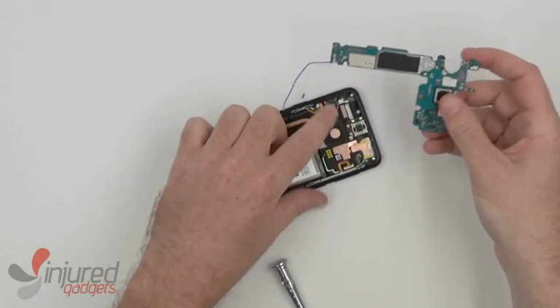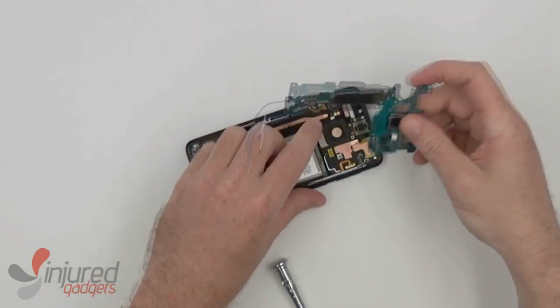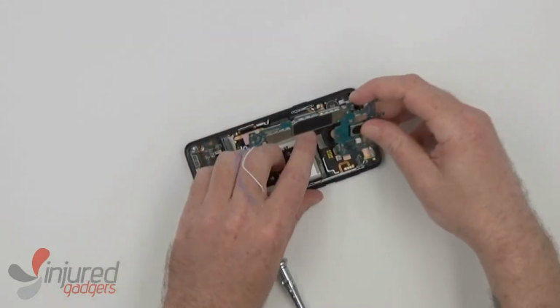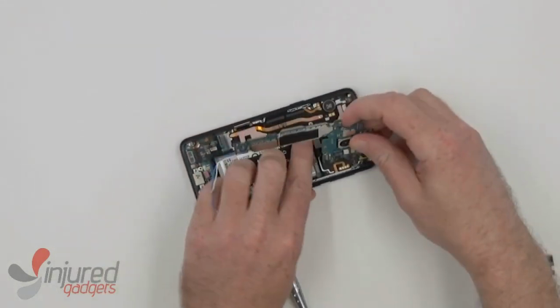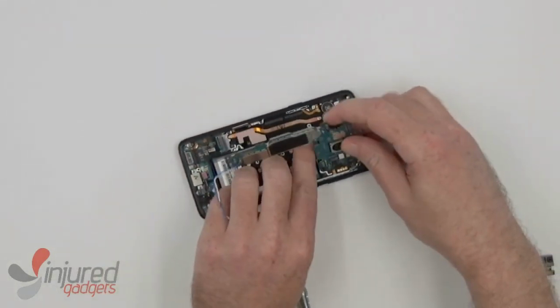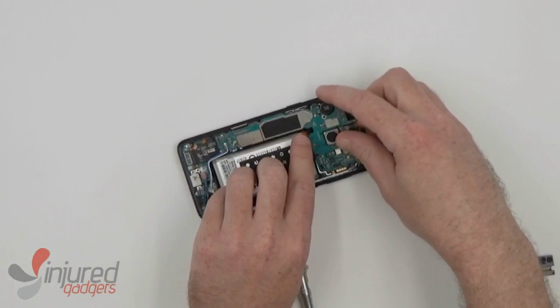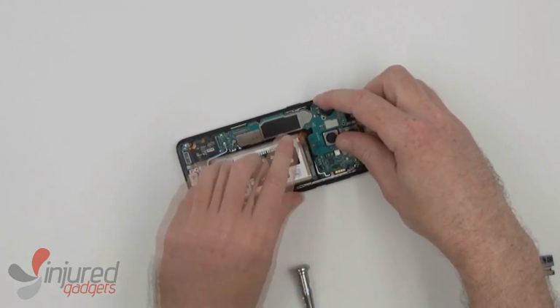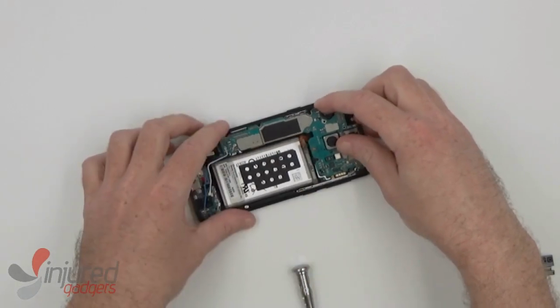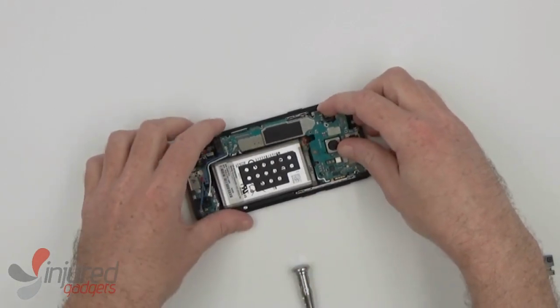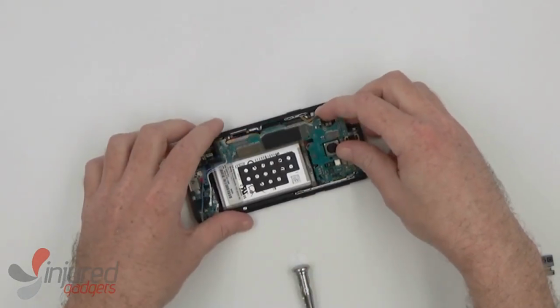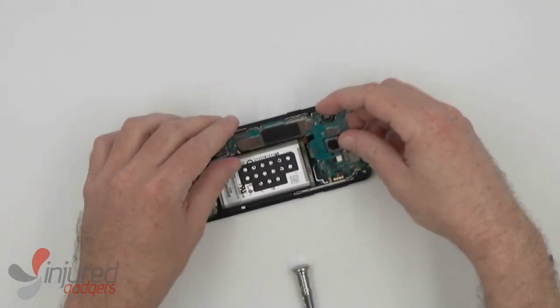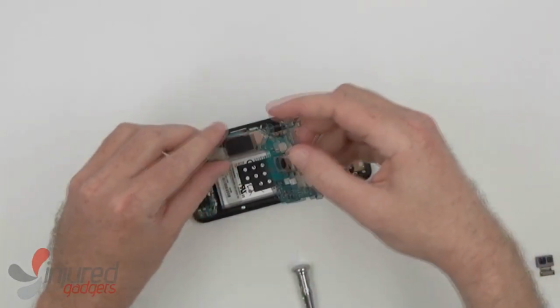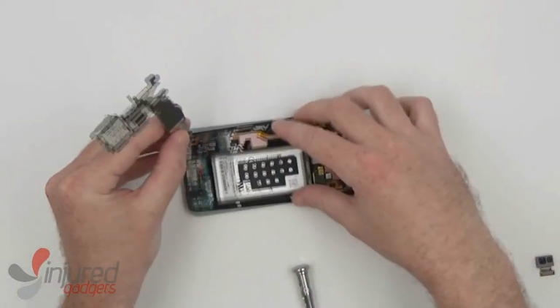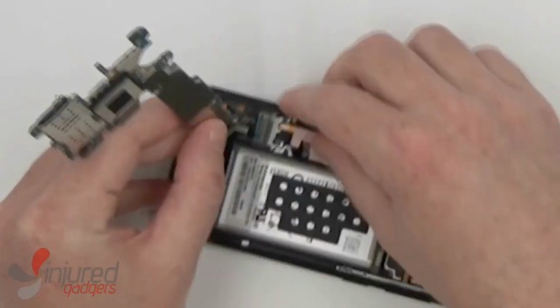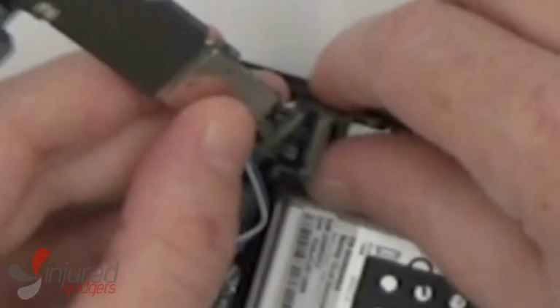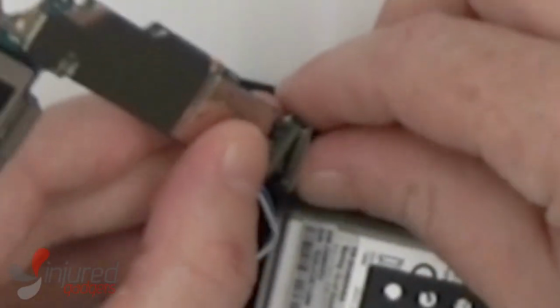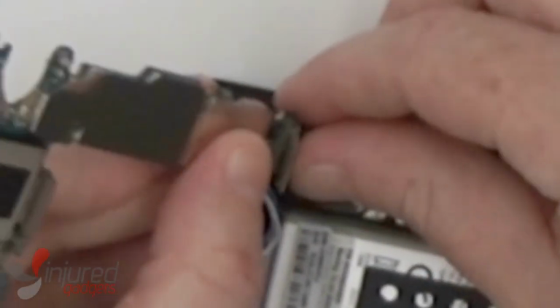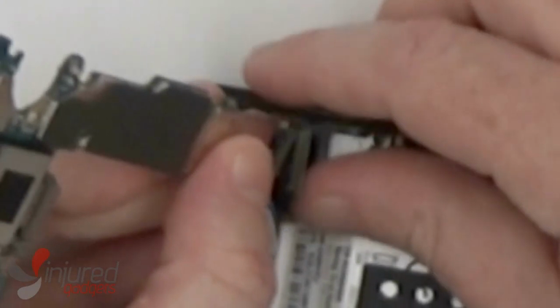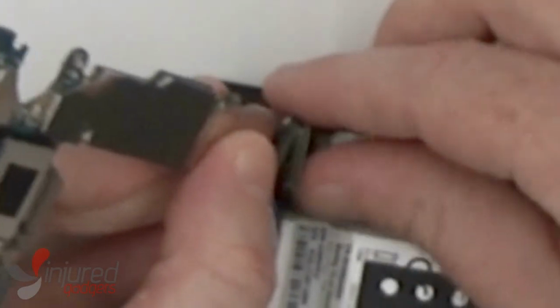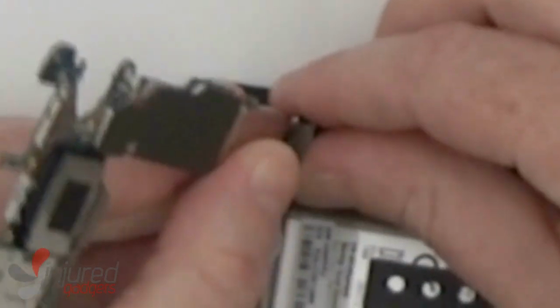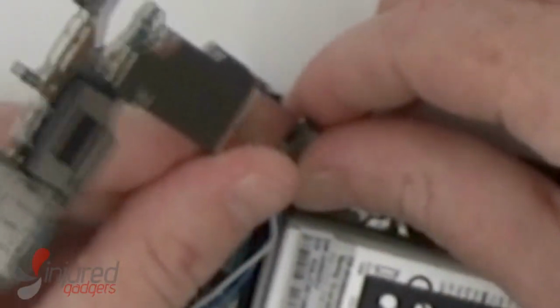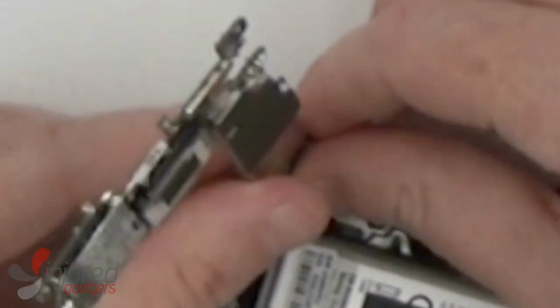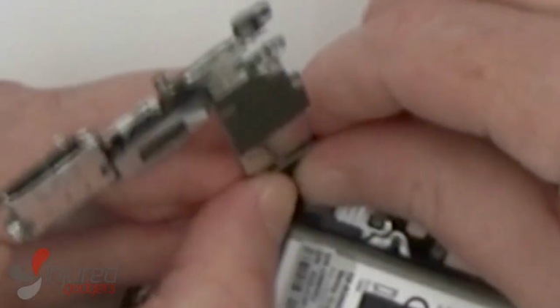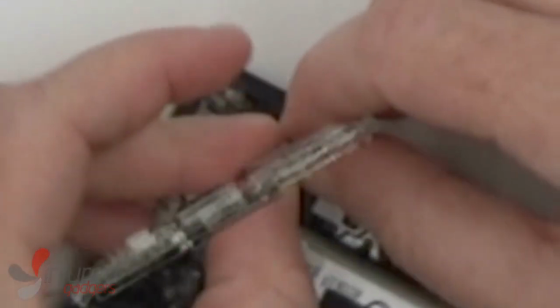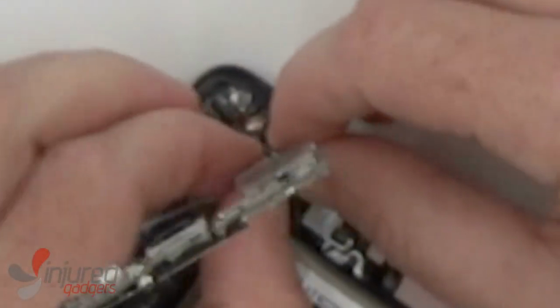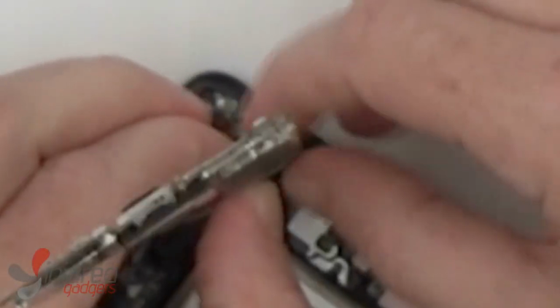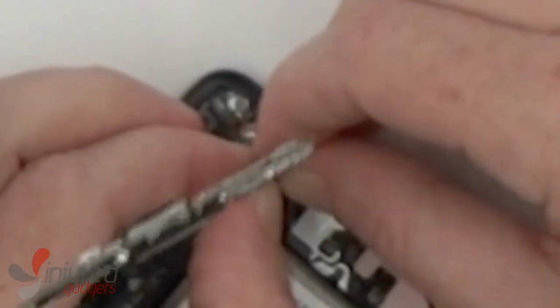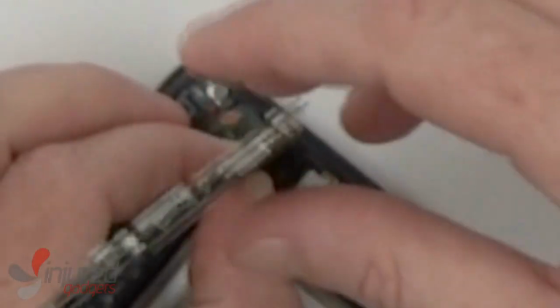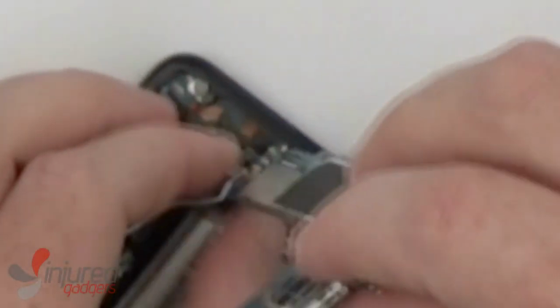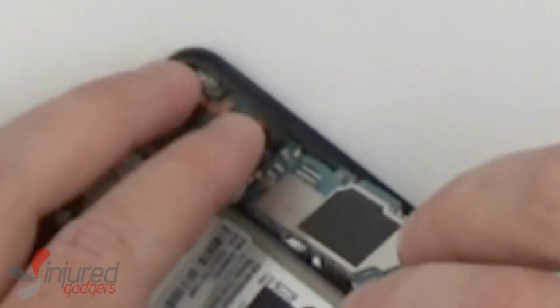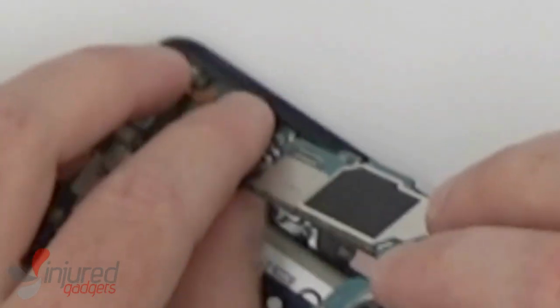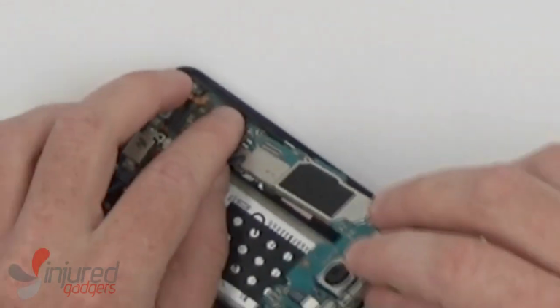Now when replacing the main board, you will firstly need to reconnect the main dock flex down here. Then making sure all the other cables are pushed out of the way, it should simply lay back down into the frame.